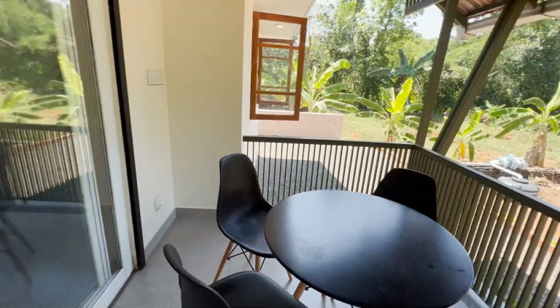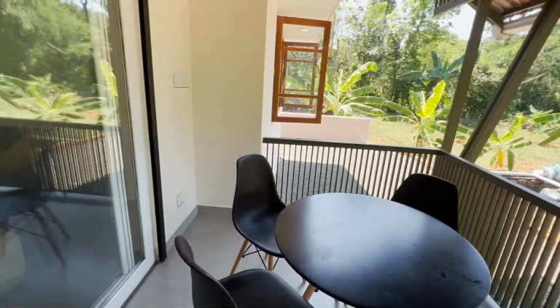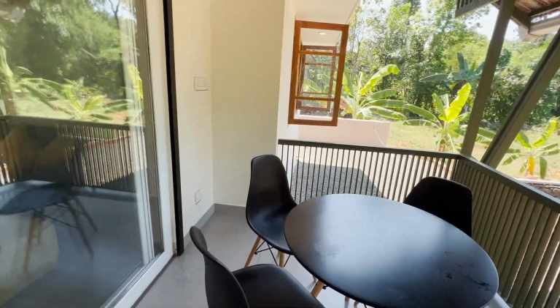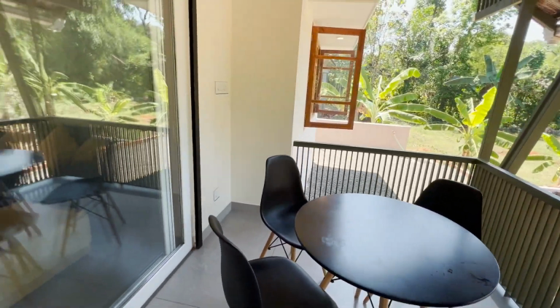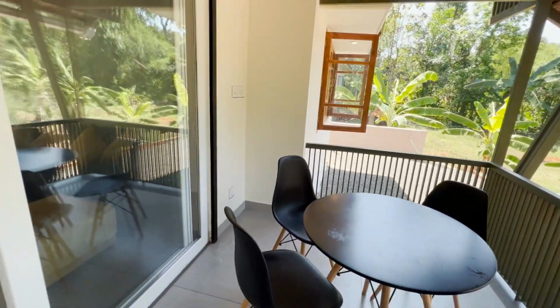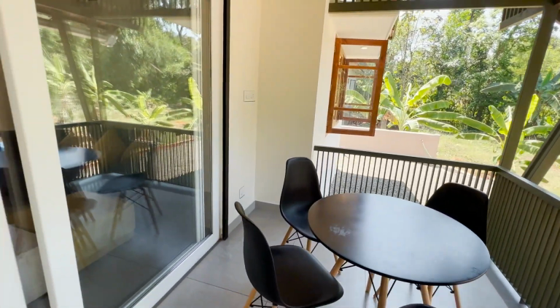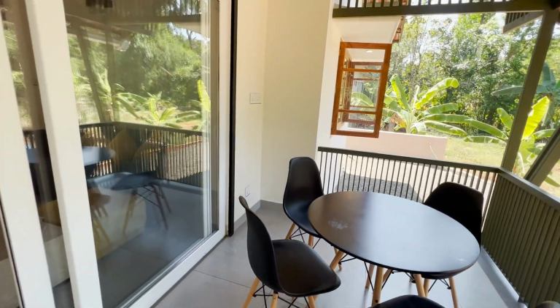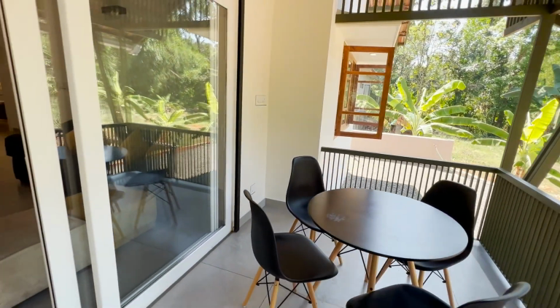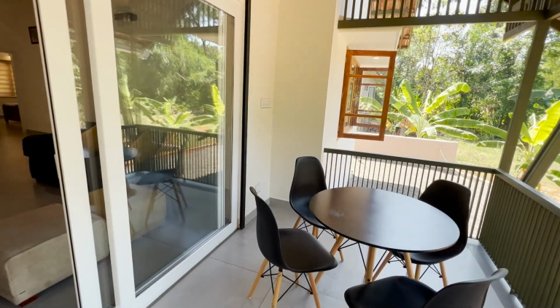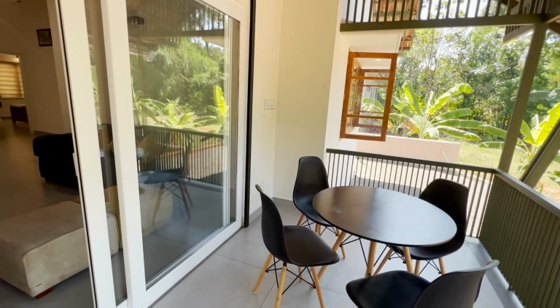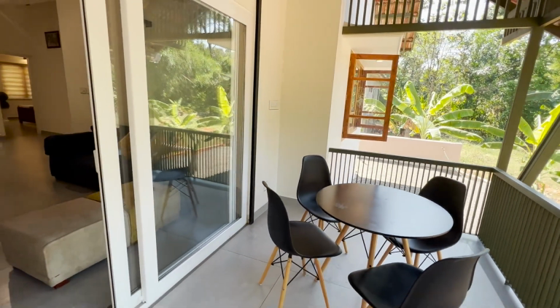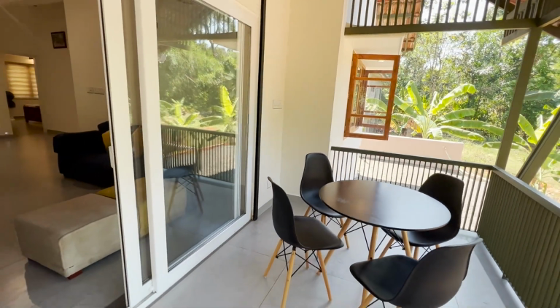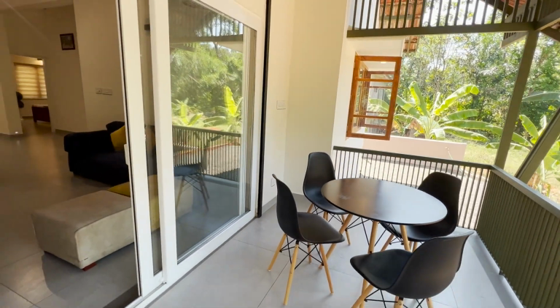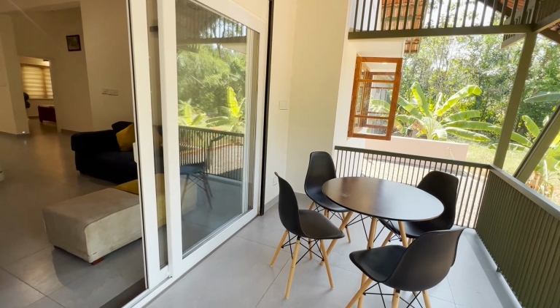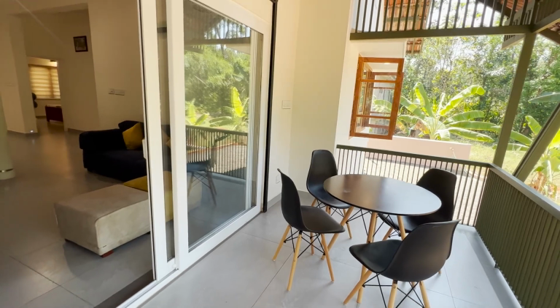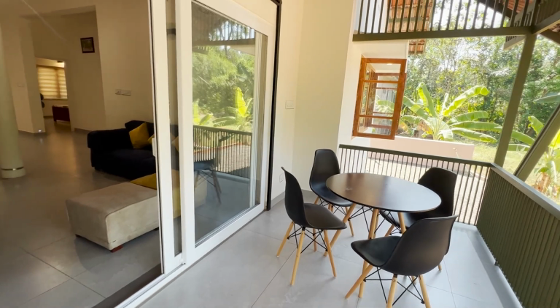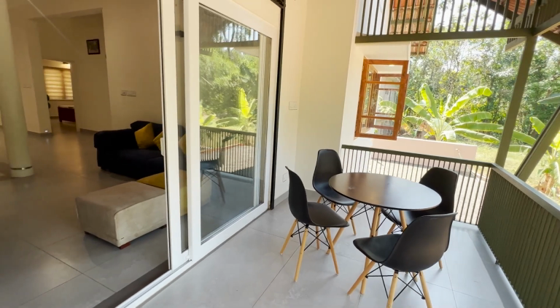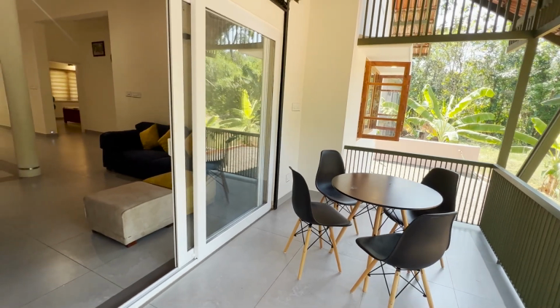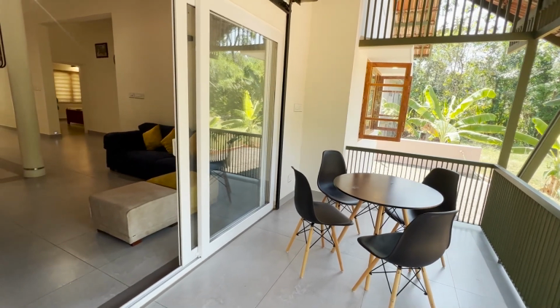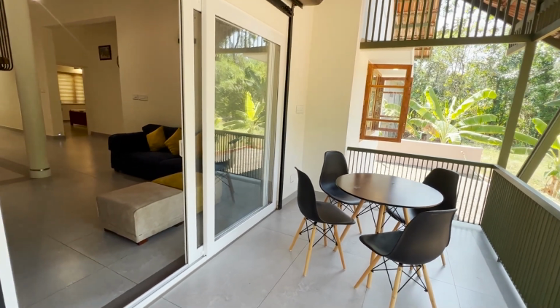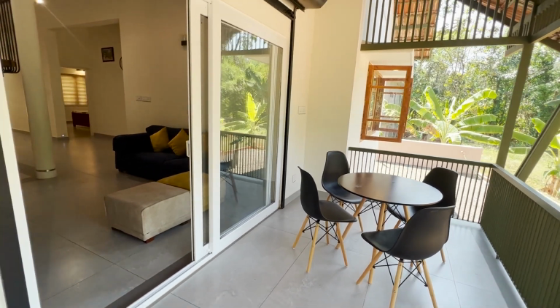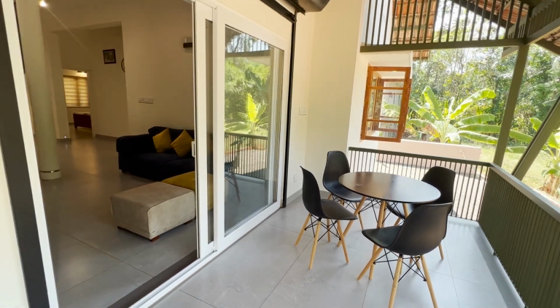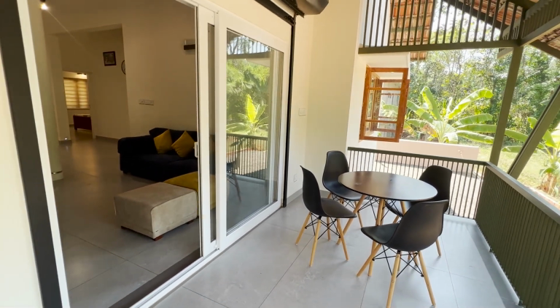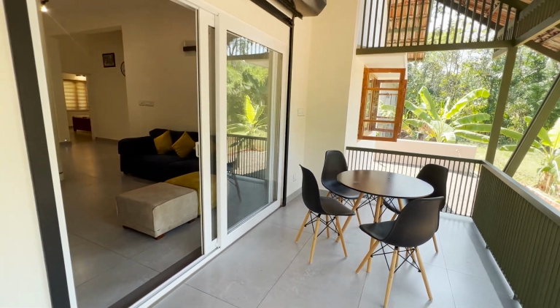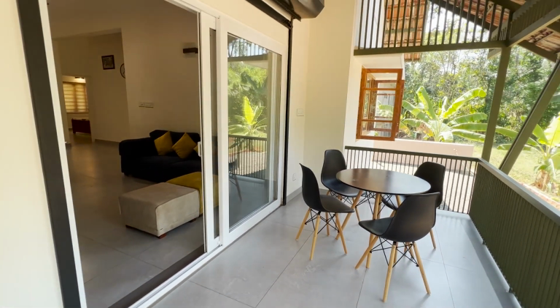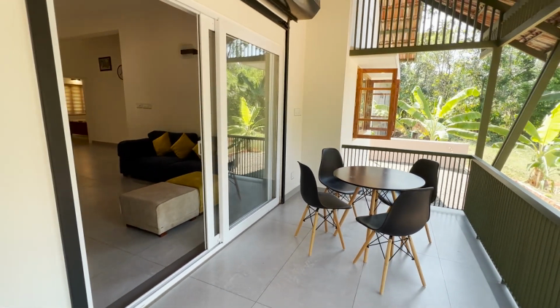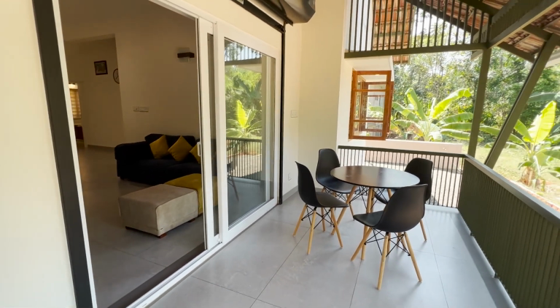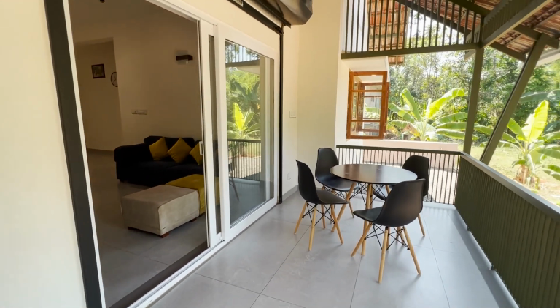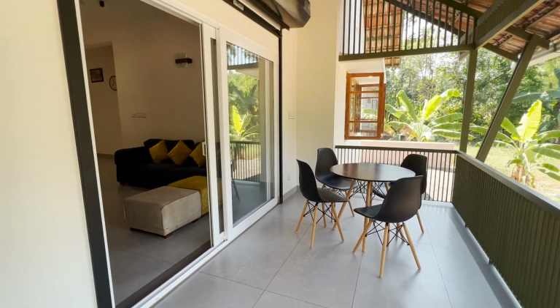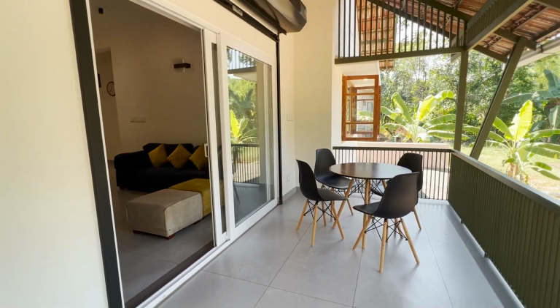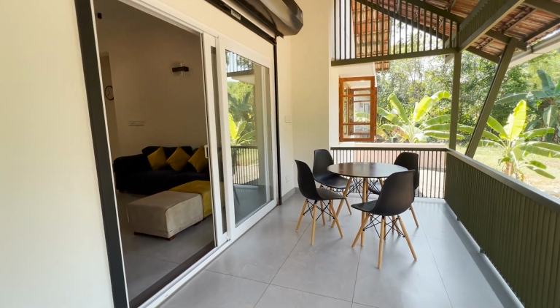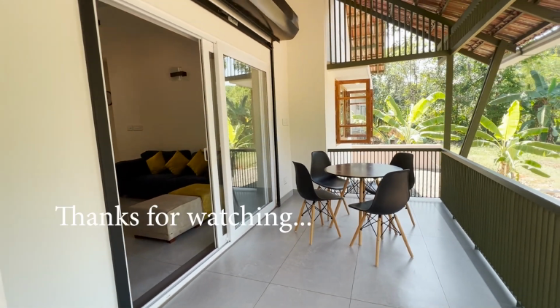These are the views of this house. If you like the video, don't forget to subscribe and support the channel. Thanks for watching!